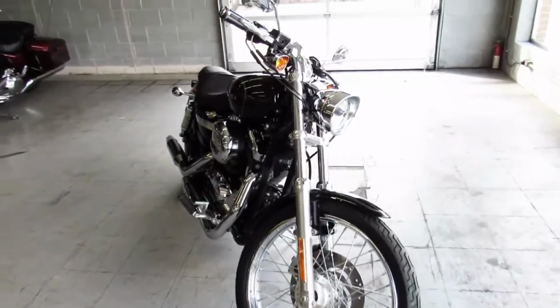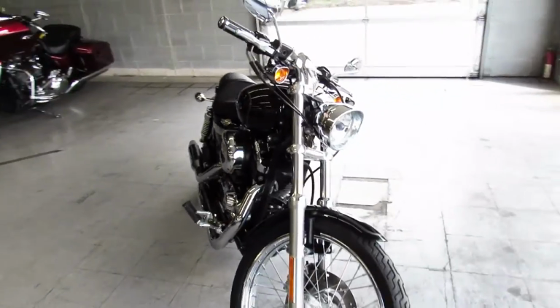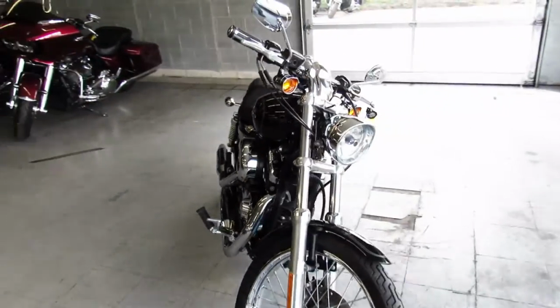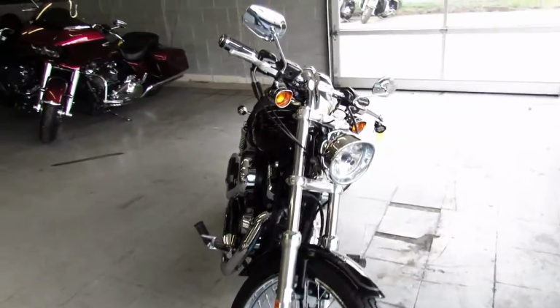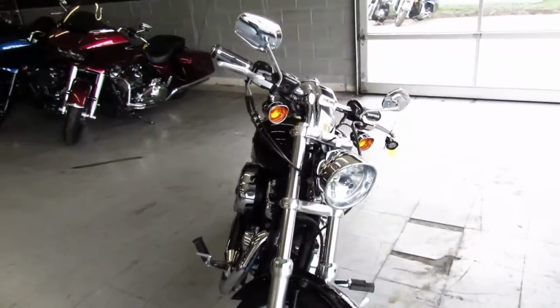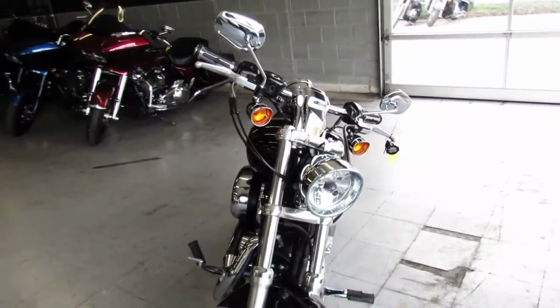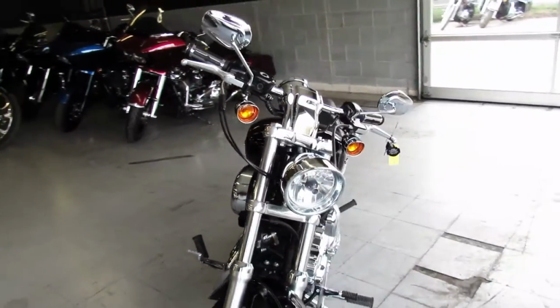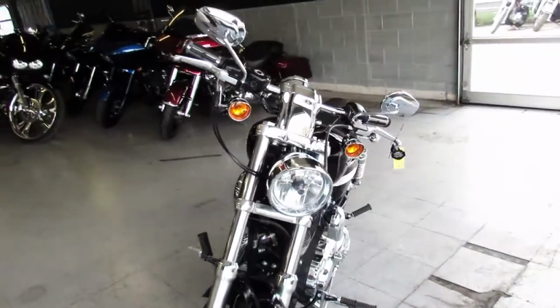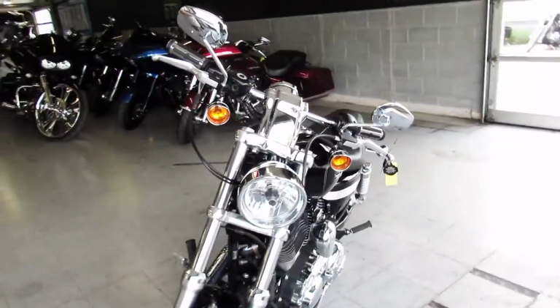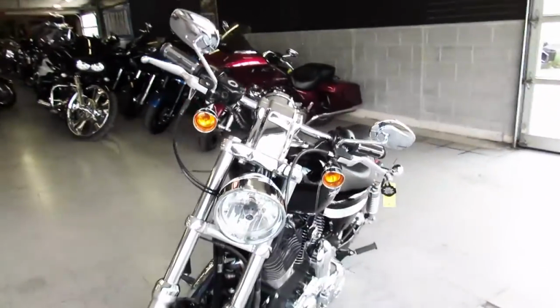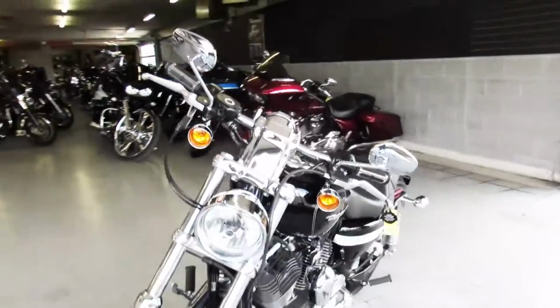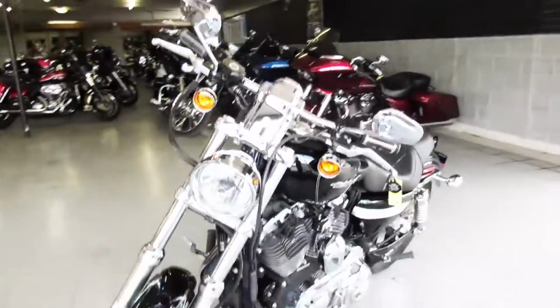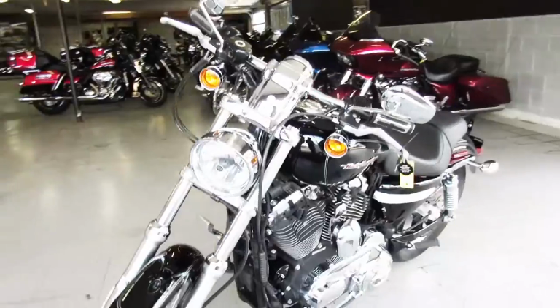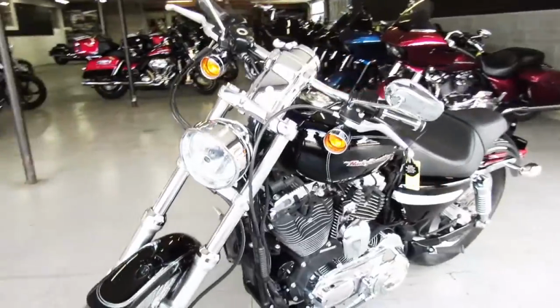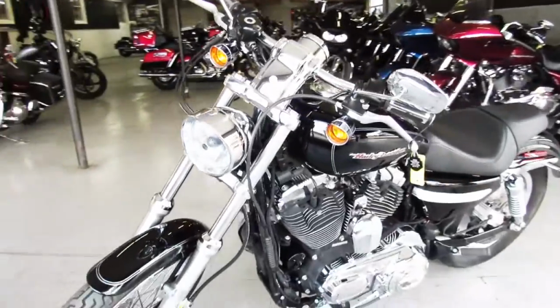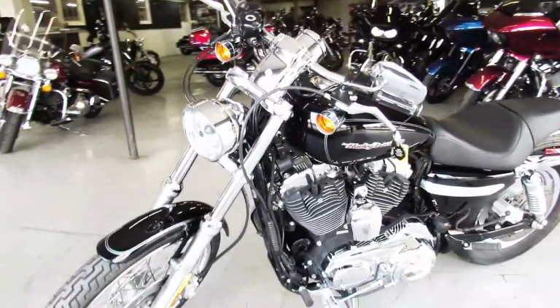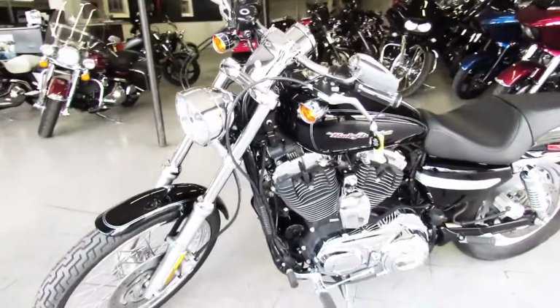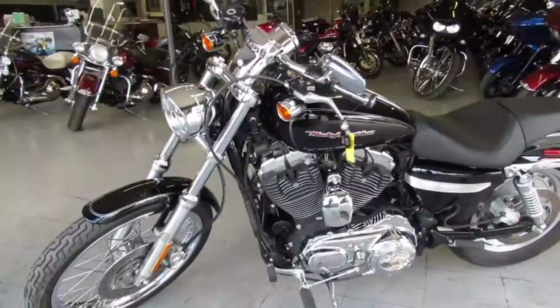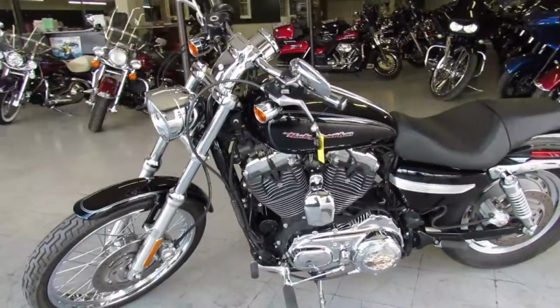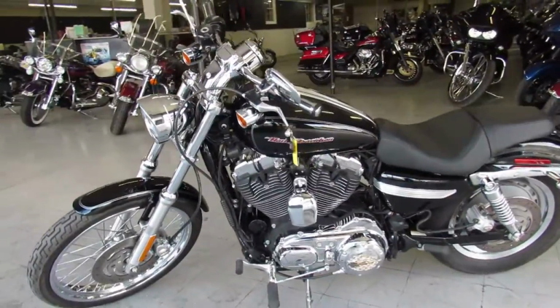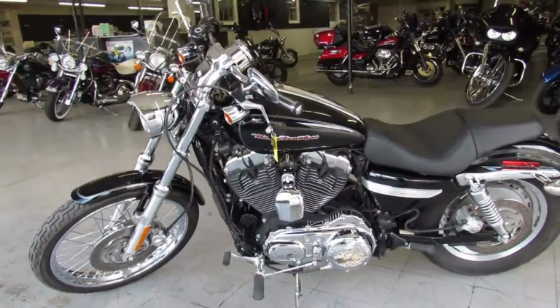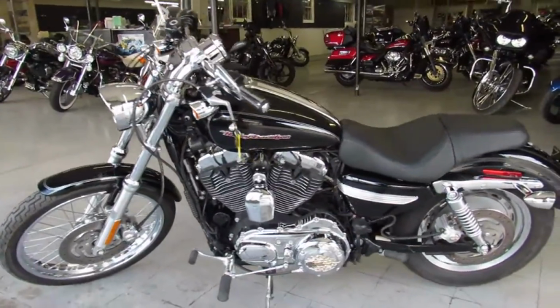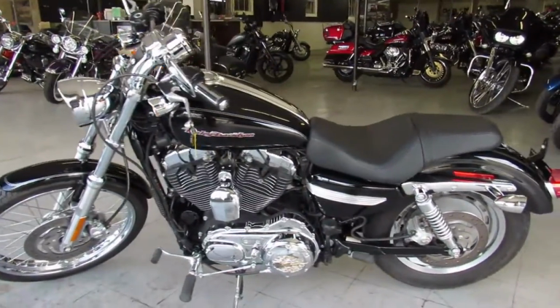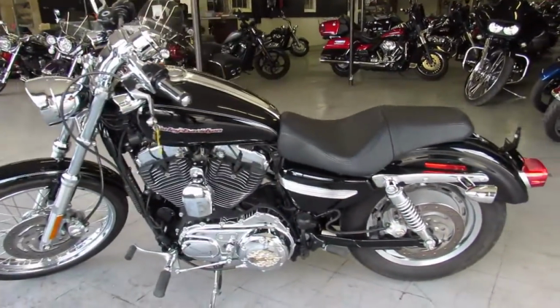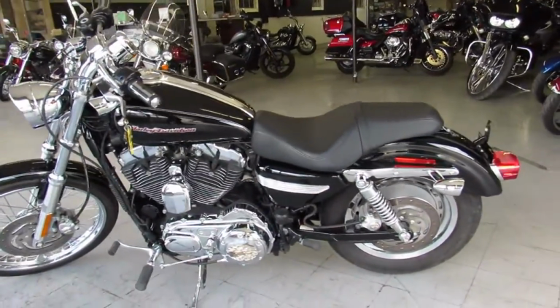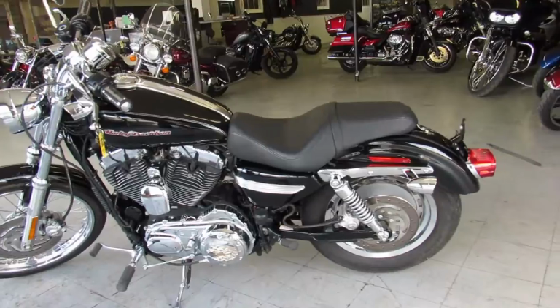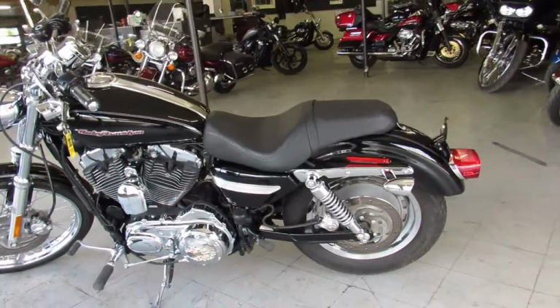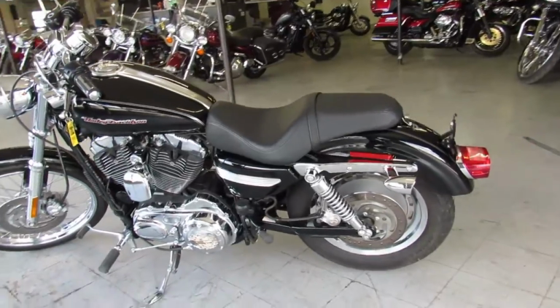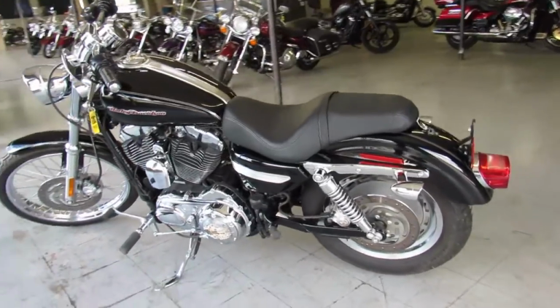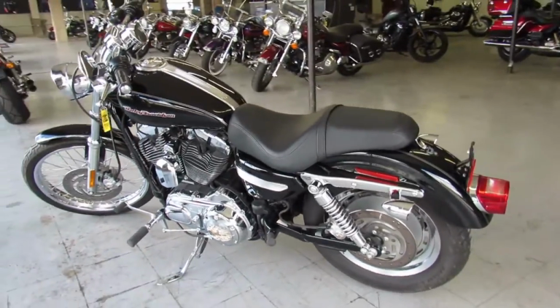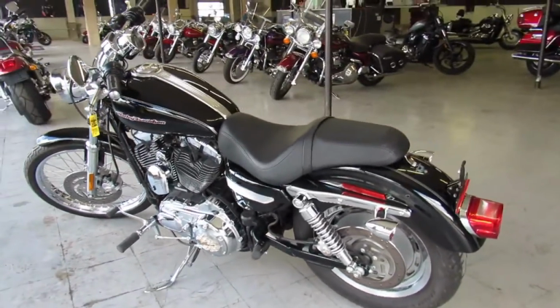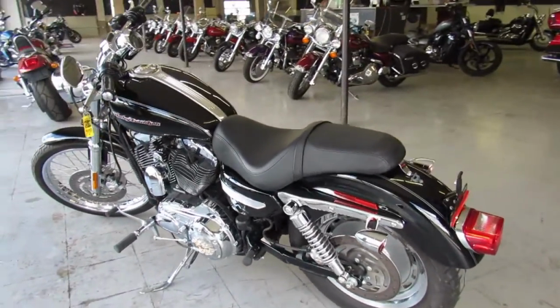This is a 2007 XL1200 Sportster for sale. It's only got 3,307 miles on it. It's perfect all the way around. It's a one owner, low miles, all stock, no modifications.